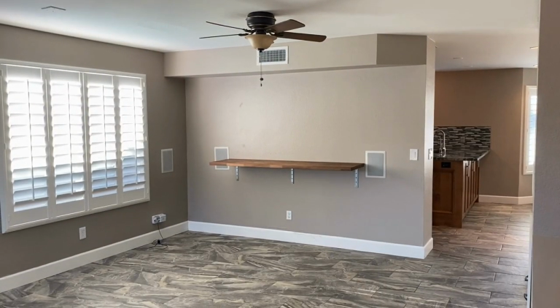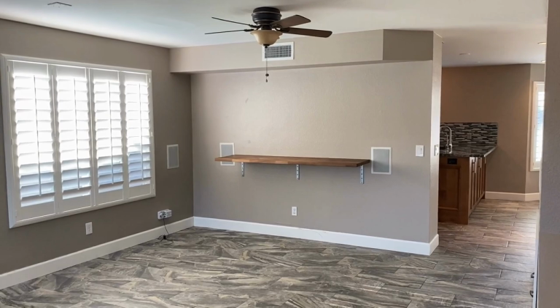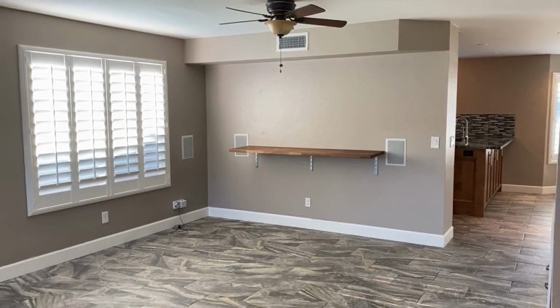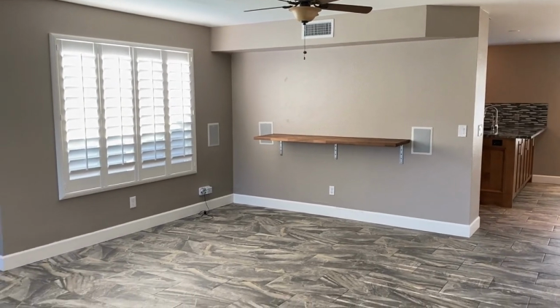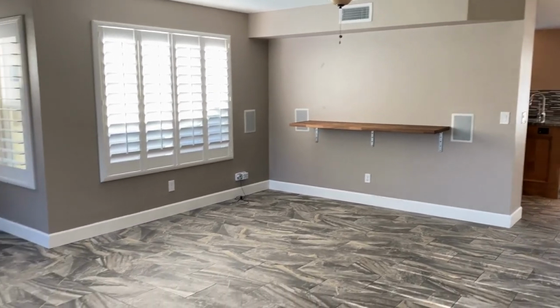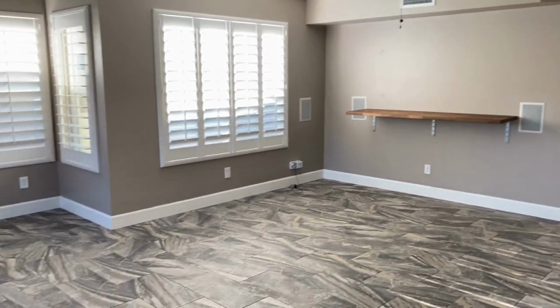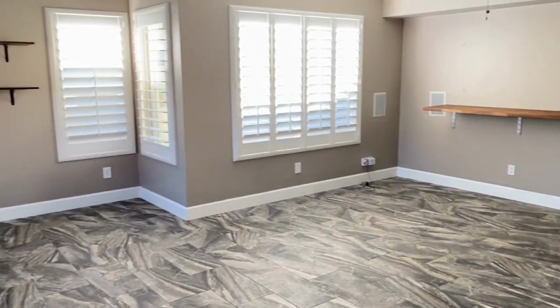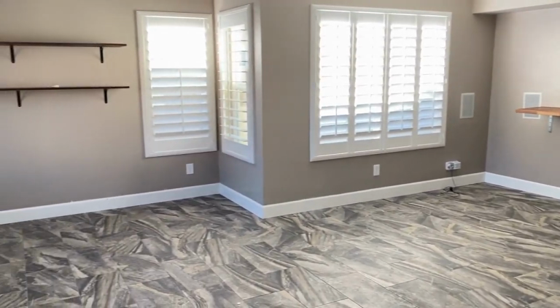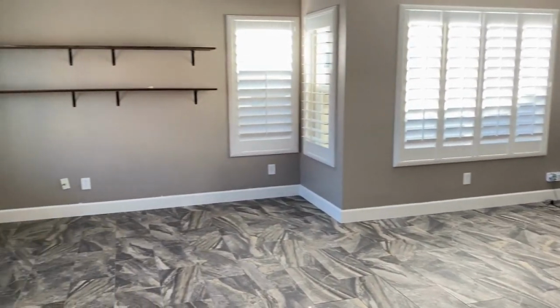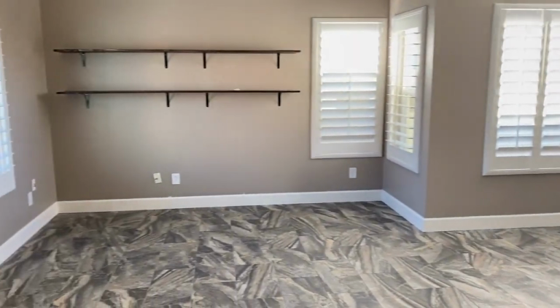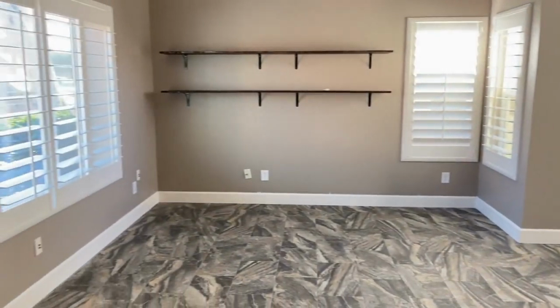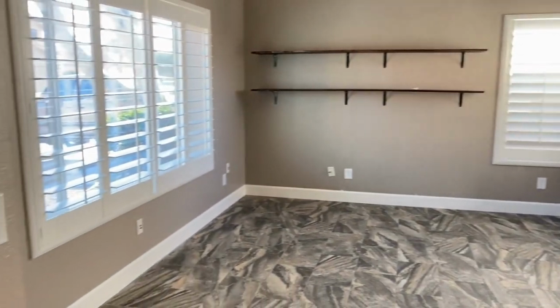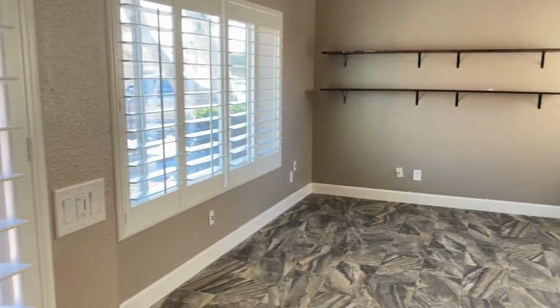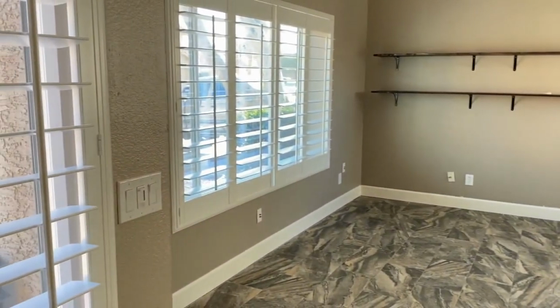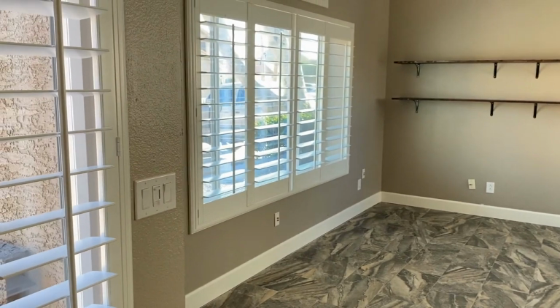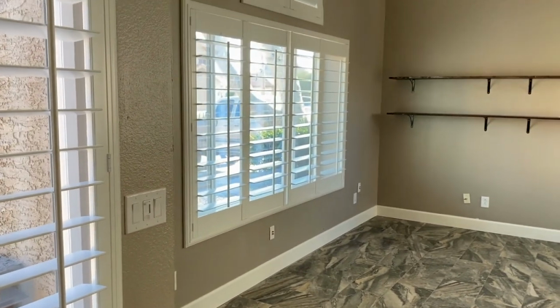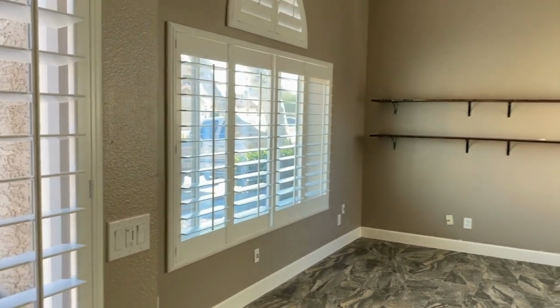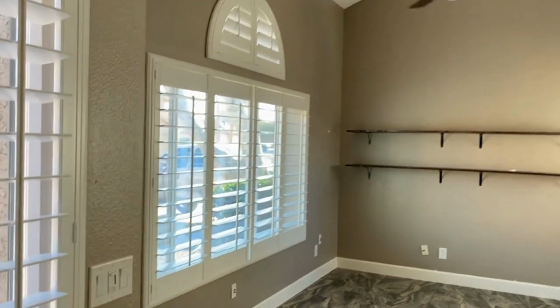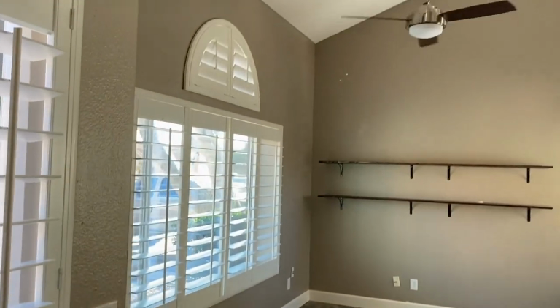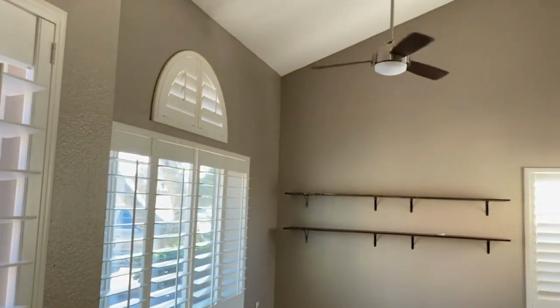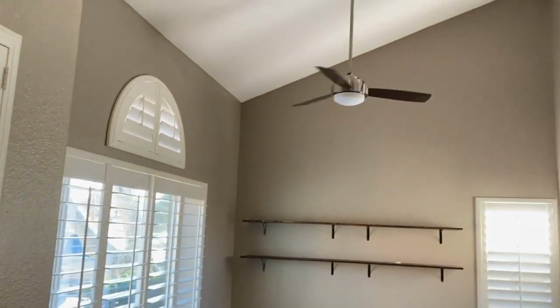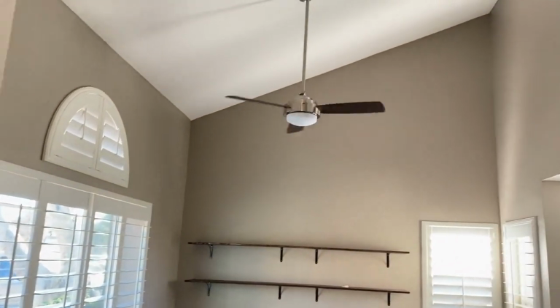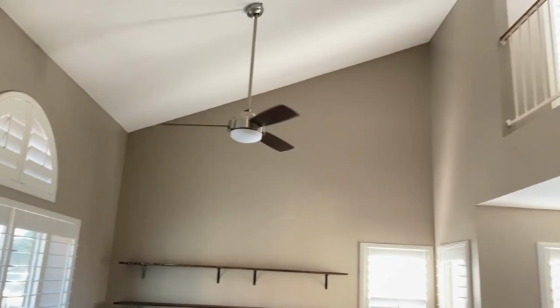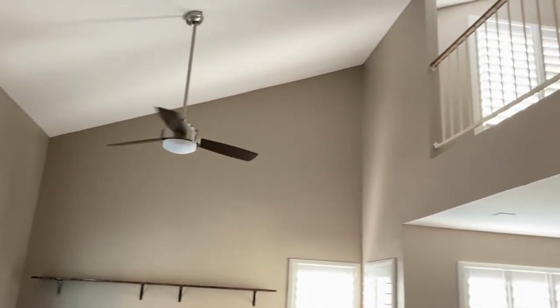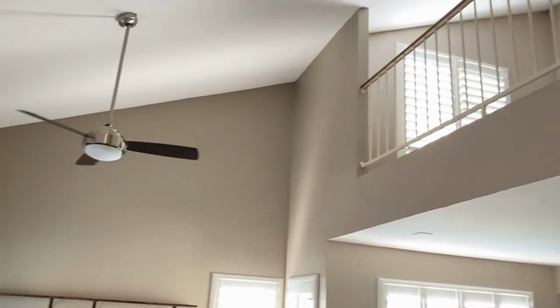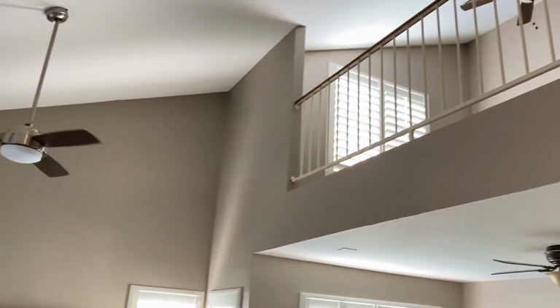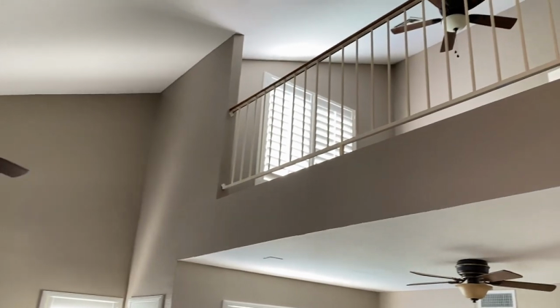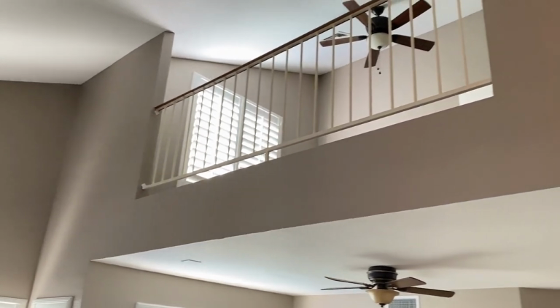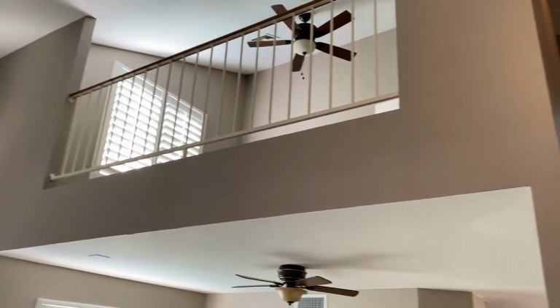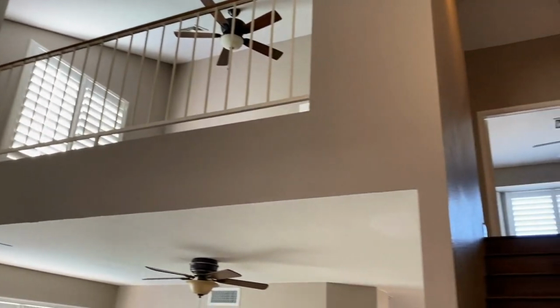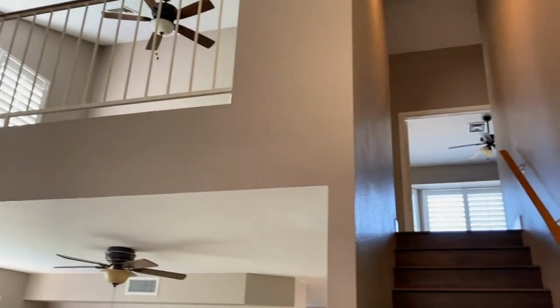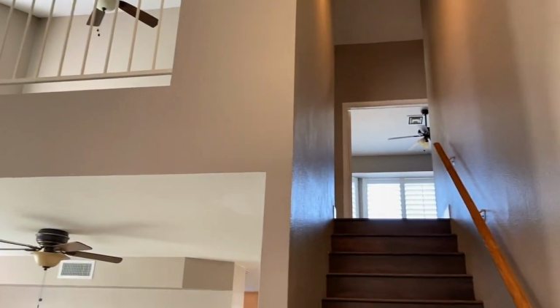Here we are in the entryway — beautiful tile, great paint, love the wooden shutters, tons of natural light, ceiling fan in every room. This is a great property.